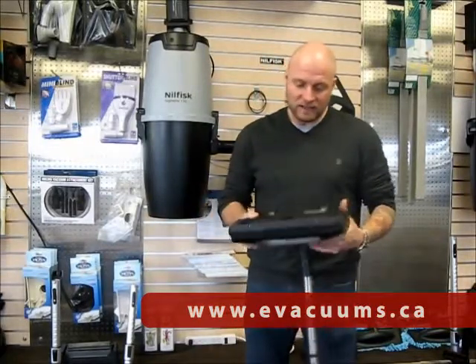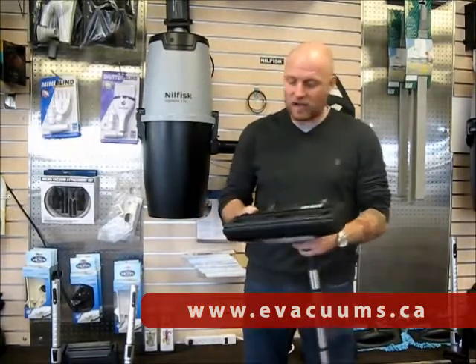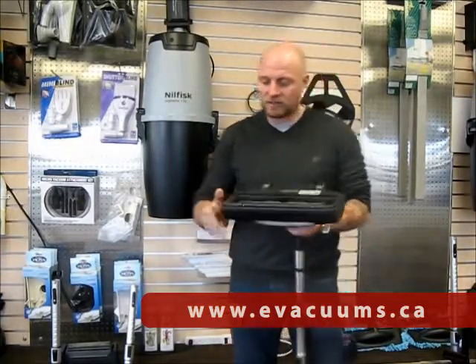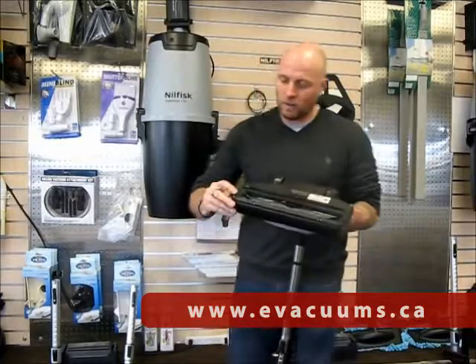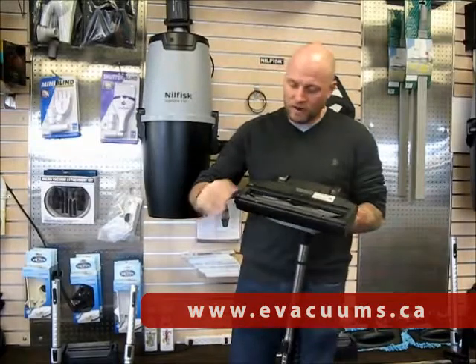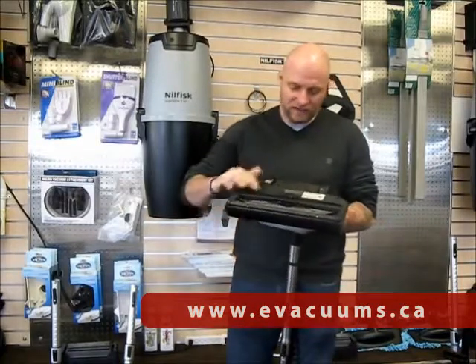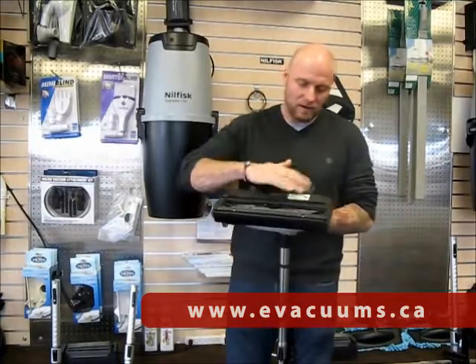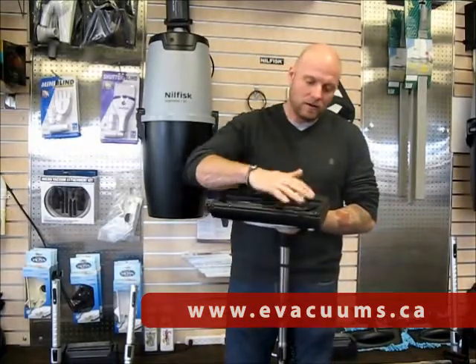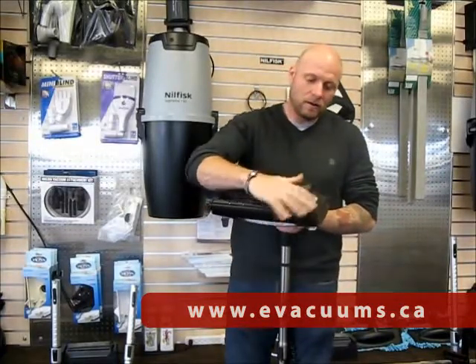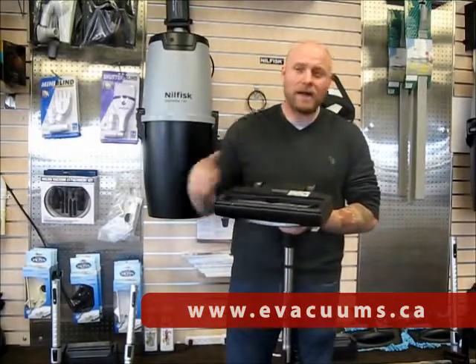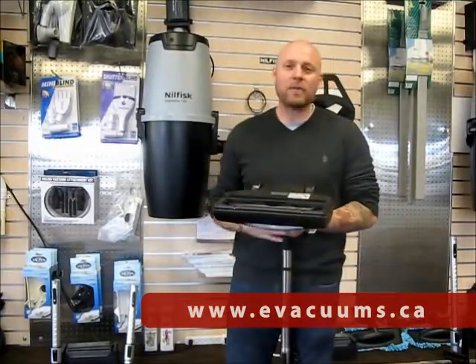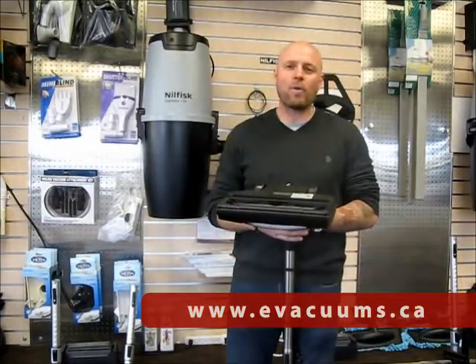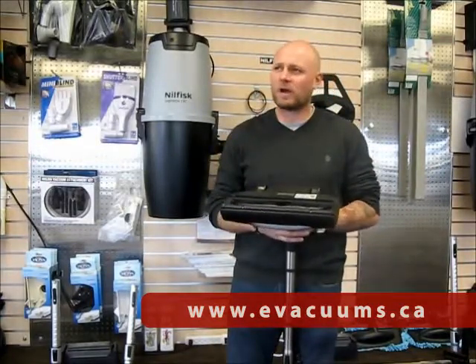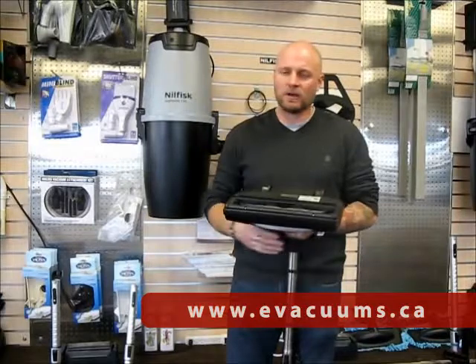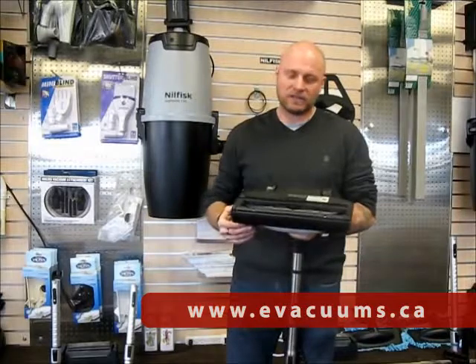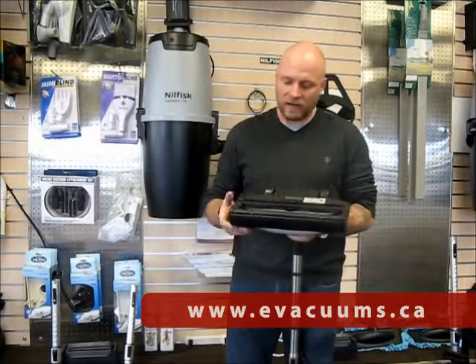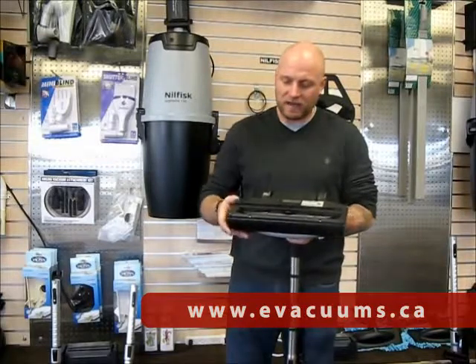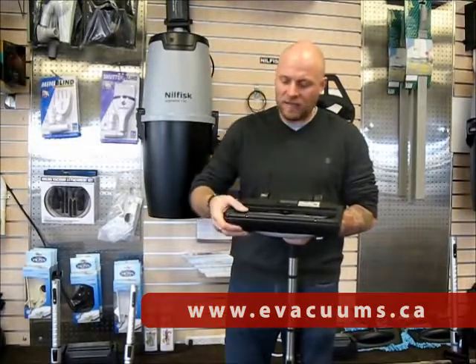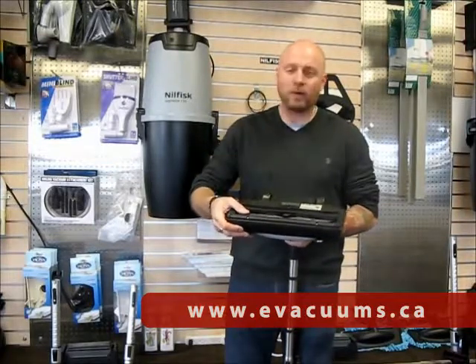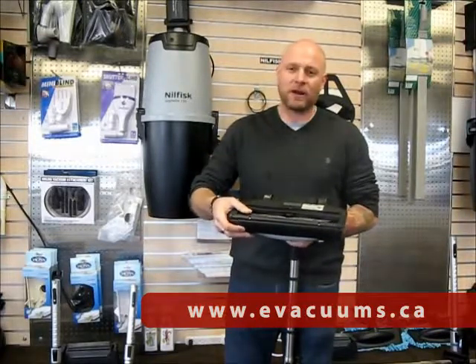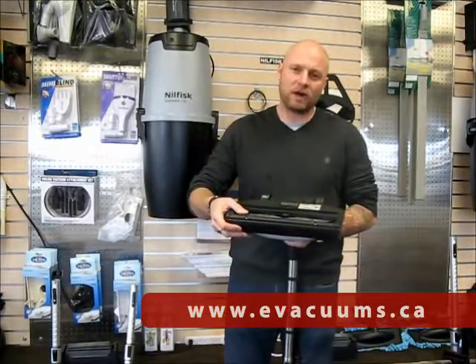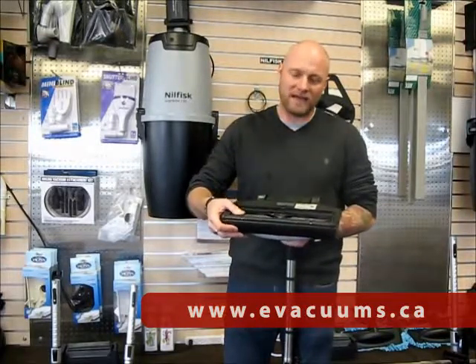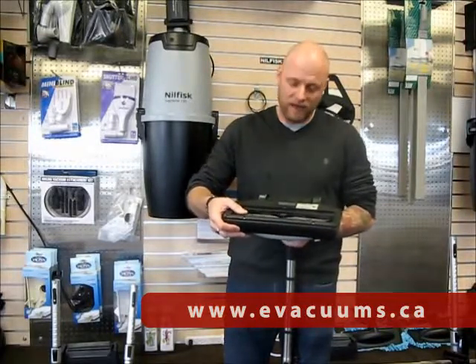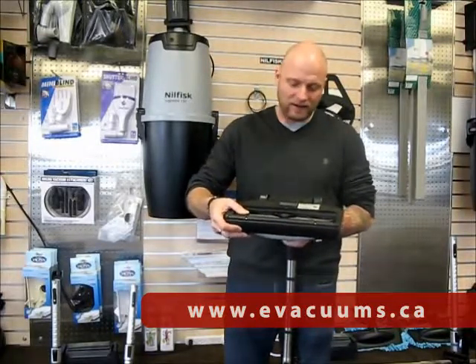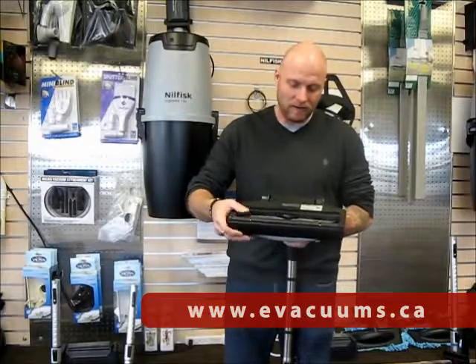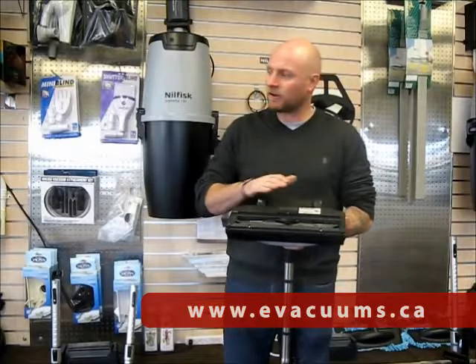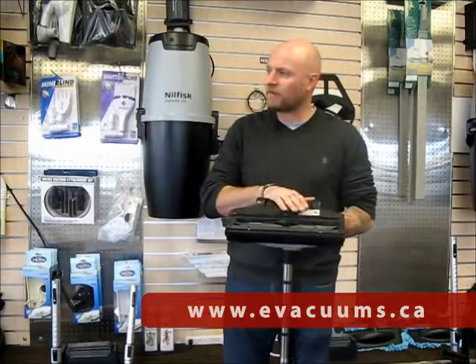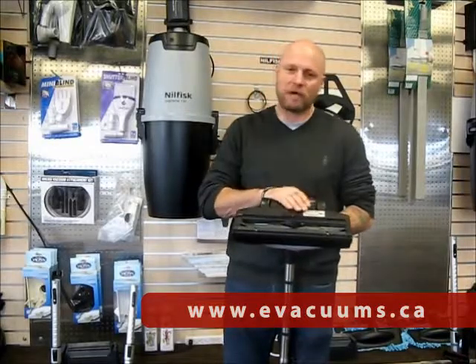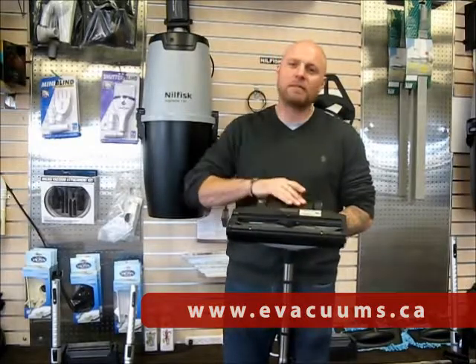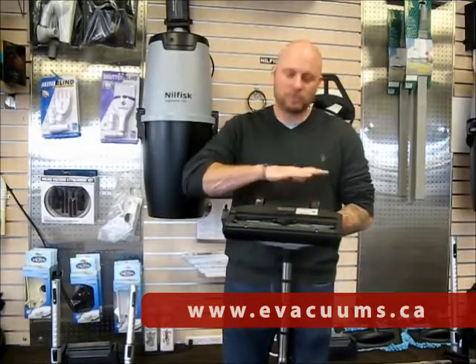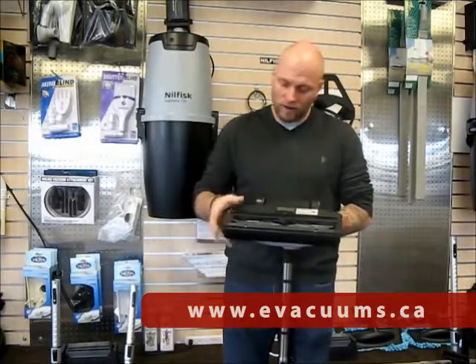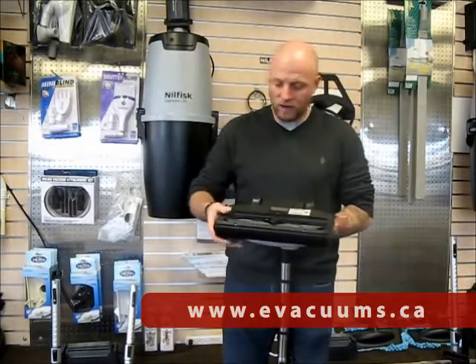All Nilfisk power heads are made by Wesselworks, which is a German-made company. They are also the guys that look after Miele for their power heads as well, so you're getting a very good brand name that's worldwide known.